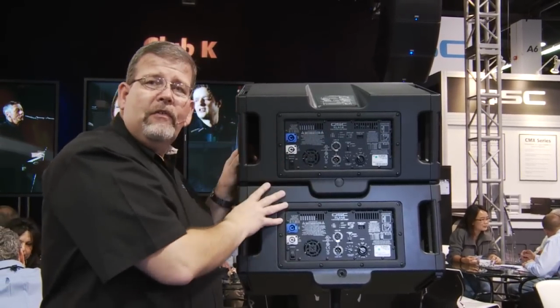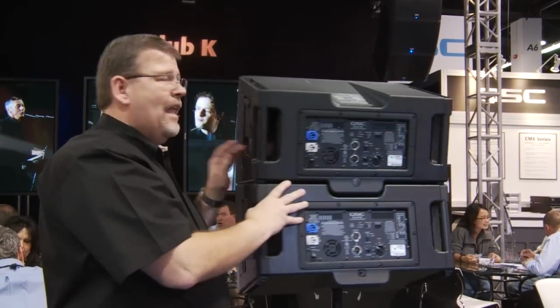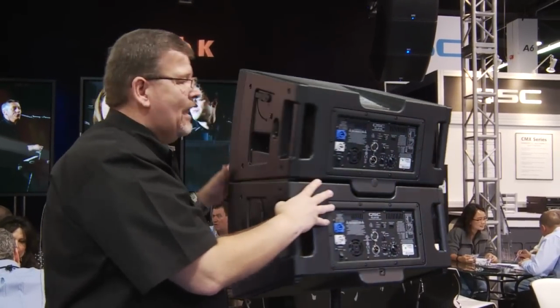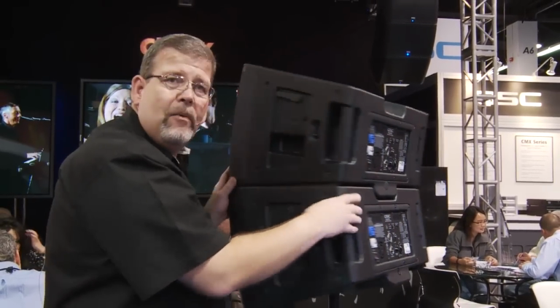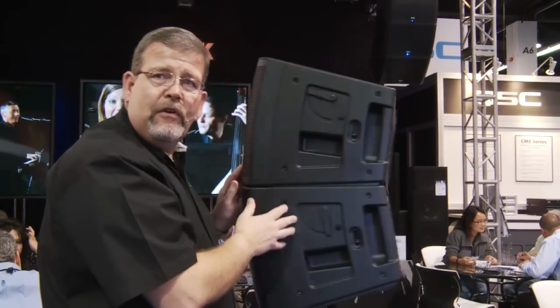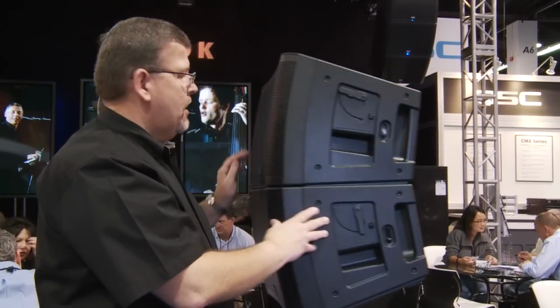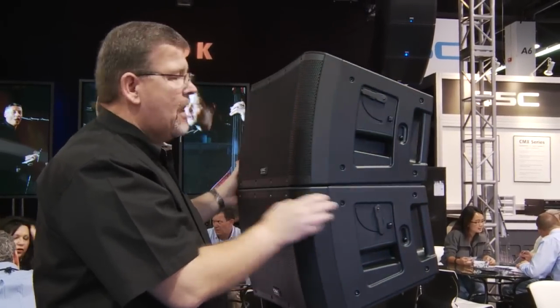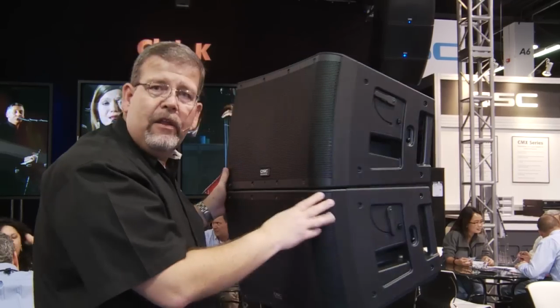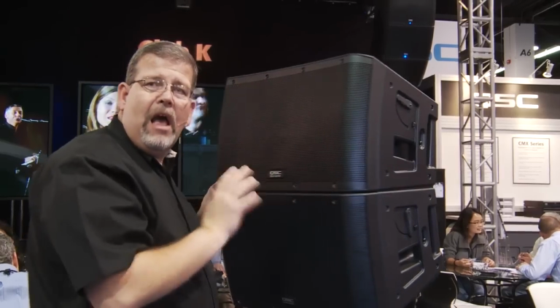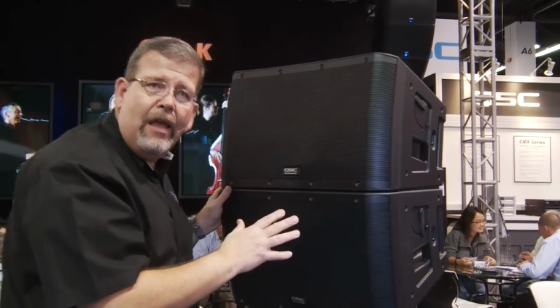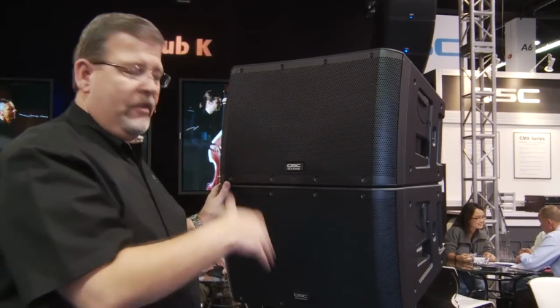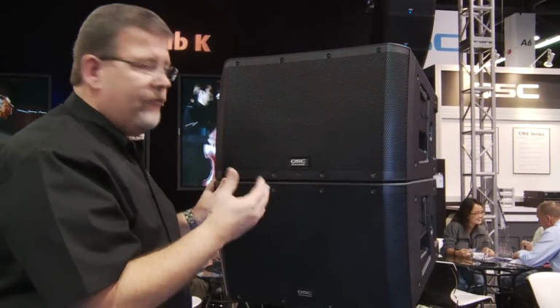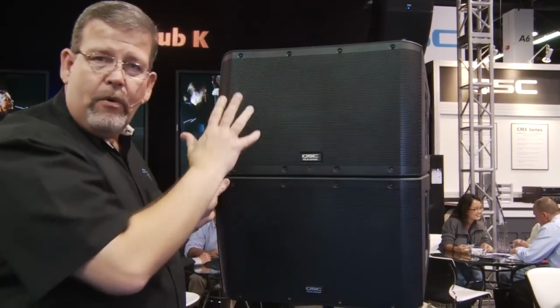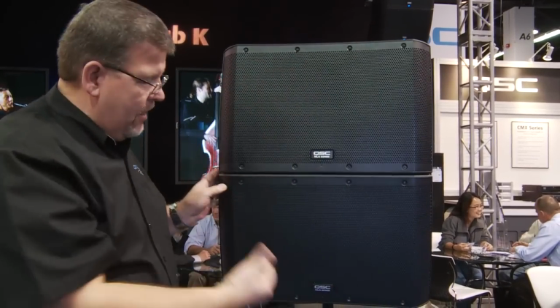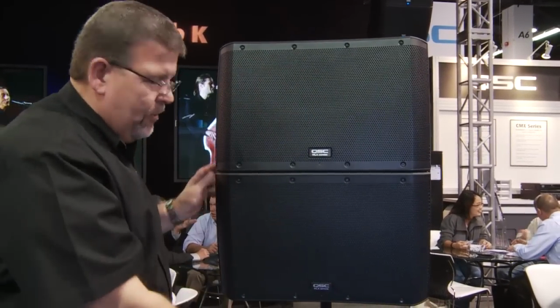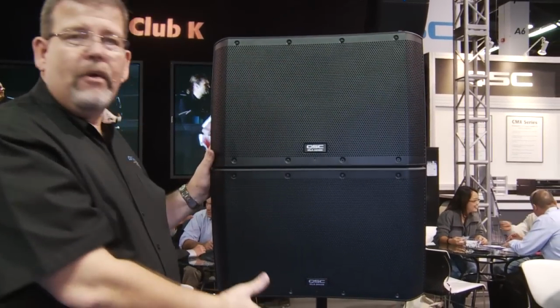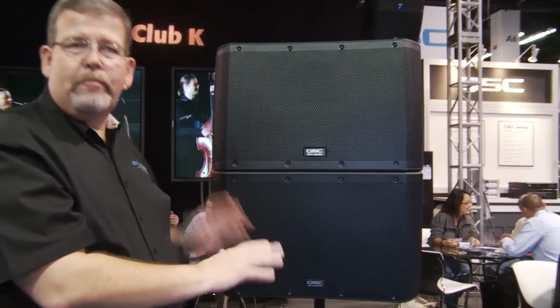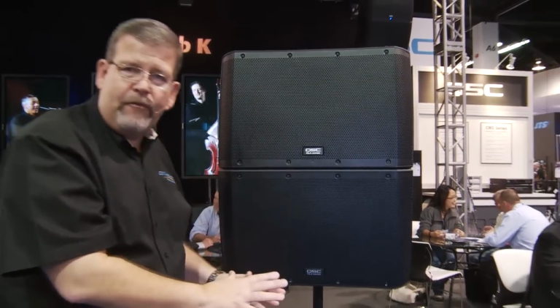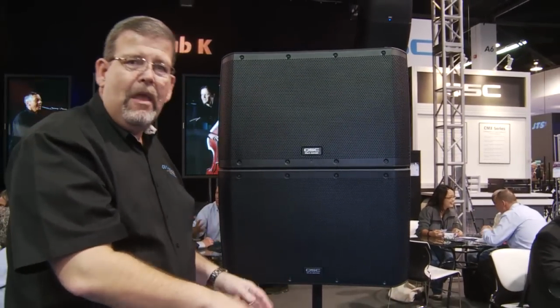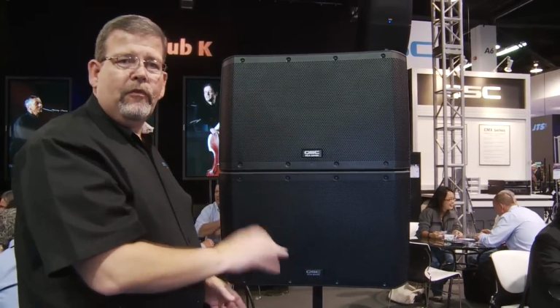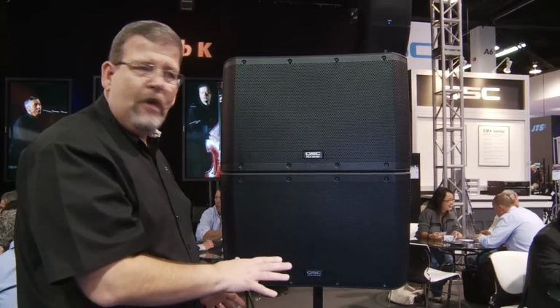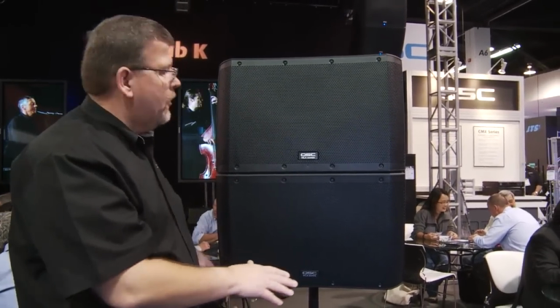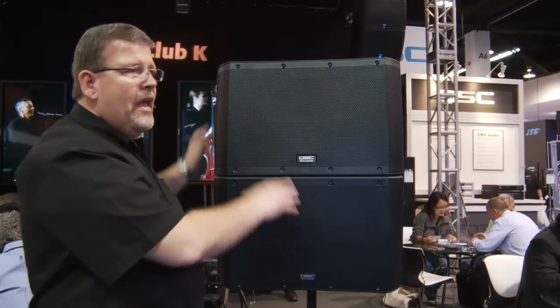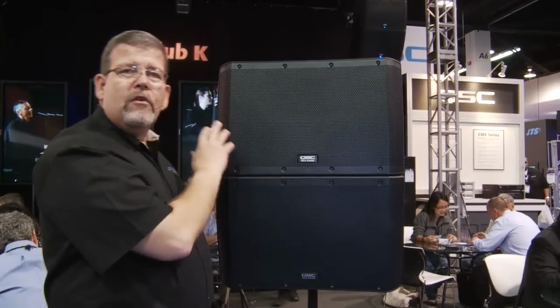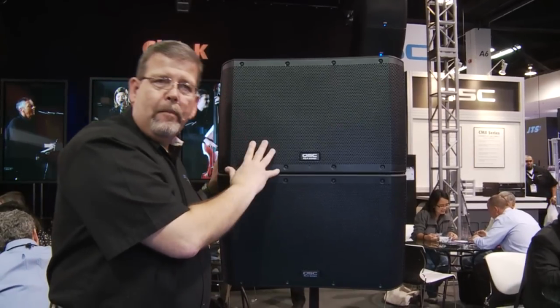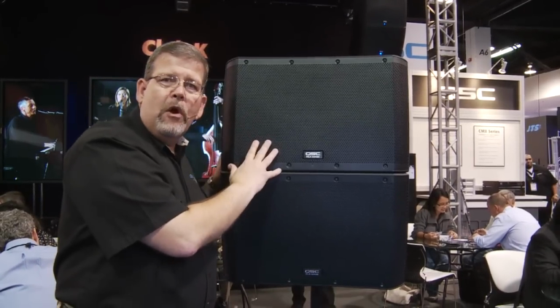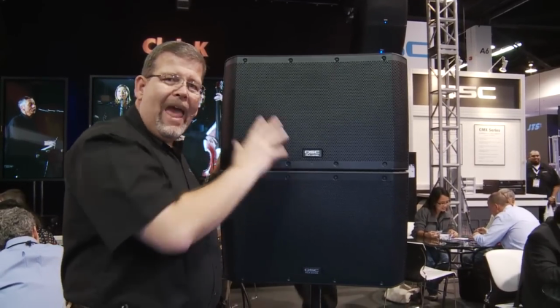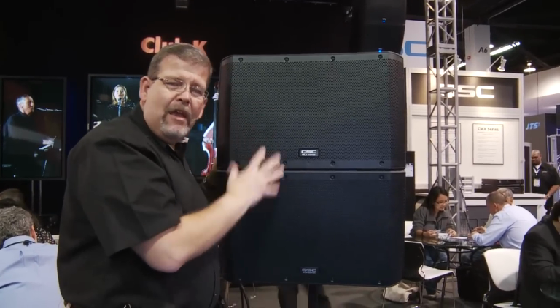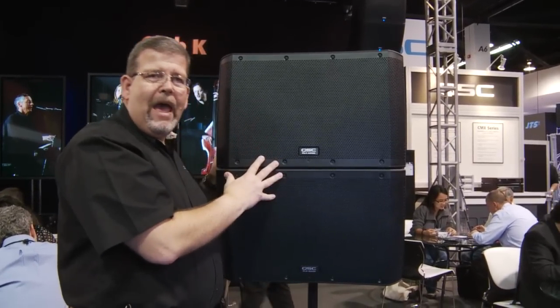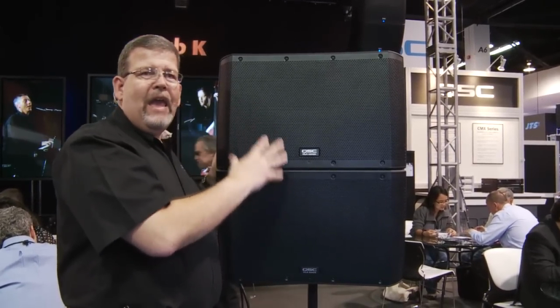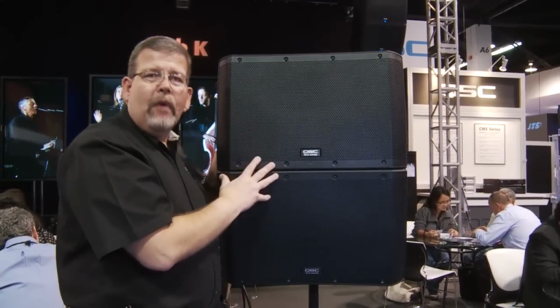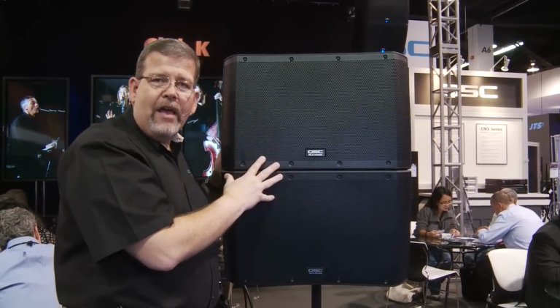QSC's KLA Line Array Series speakers can be hung, flown, or put down on a platform and used with a subwoofer. They are incredibly smooth, have impact, and are a great value.